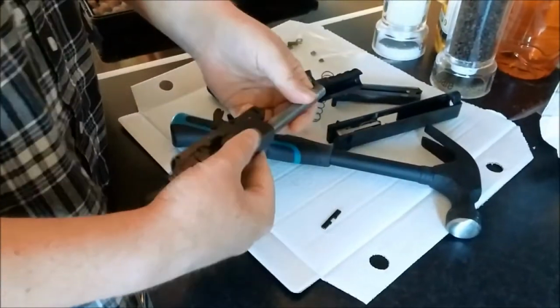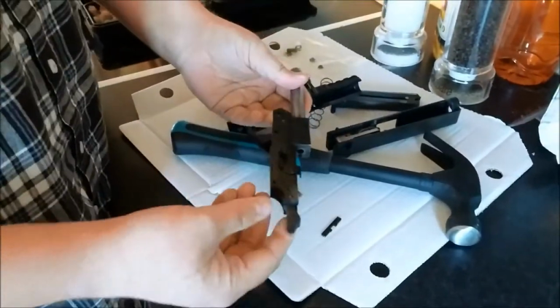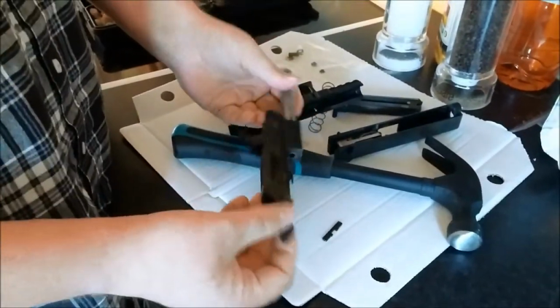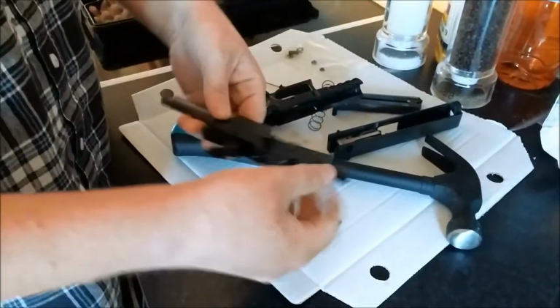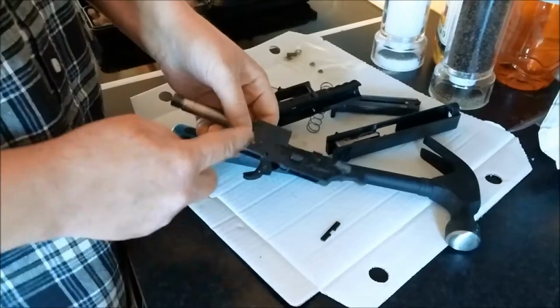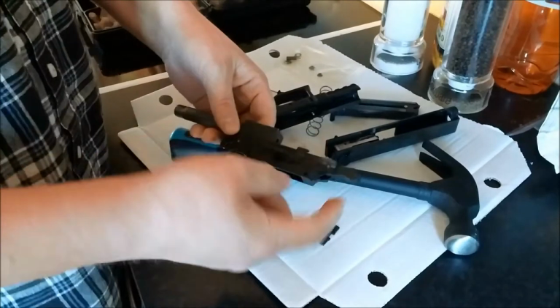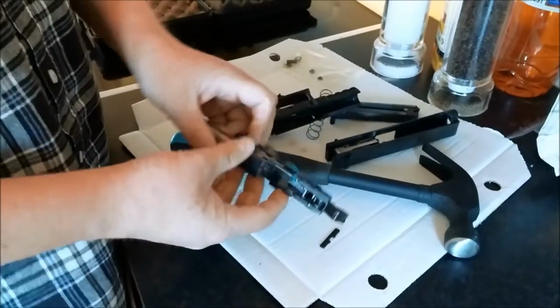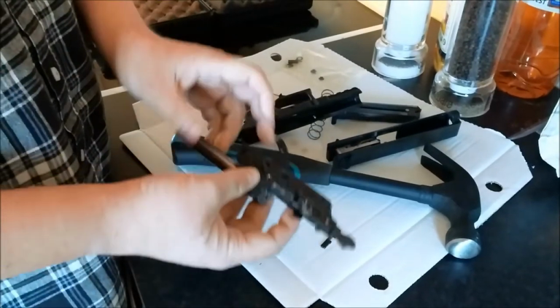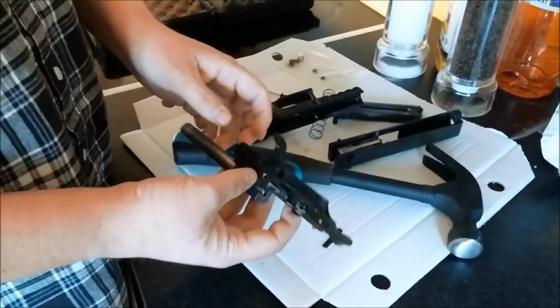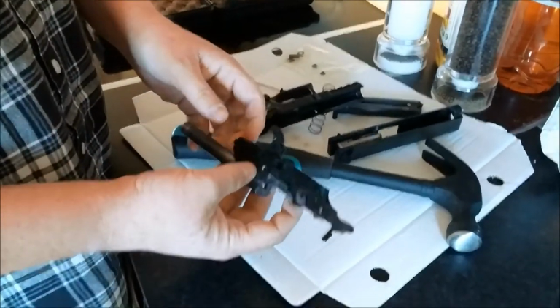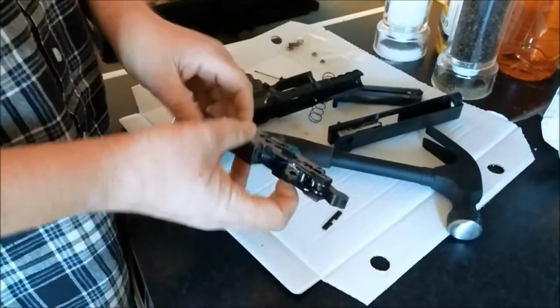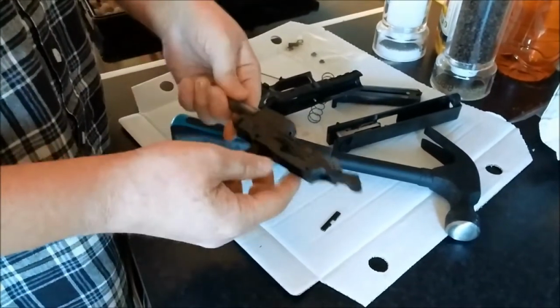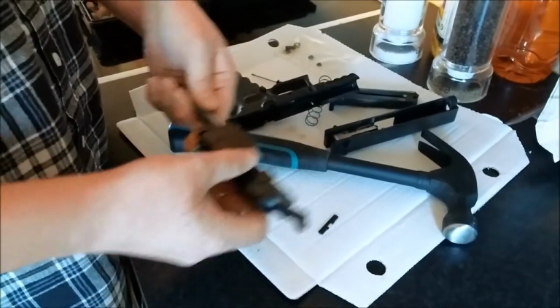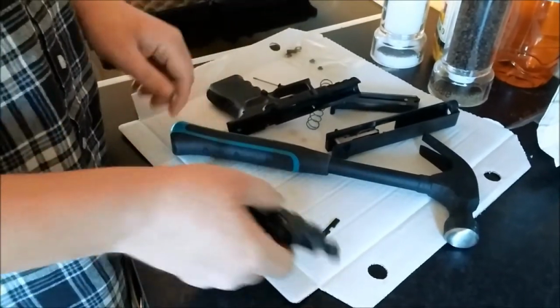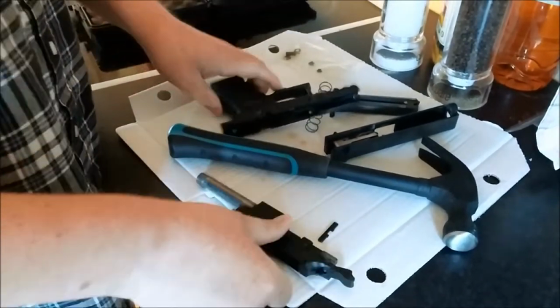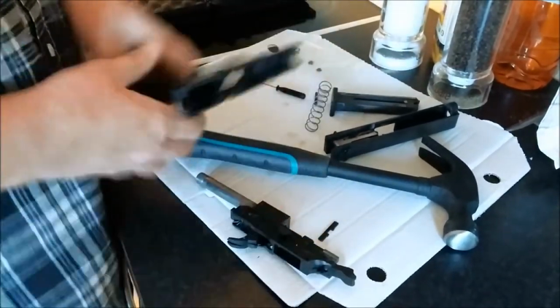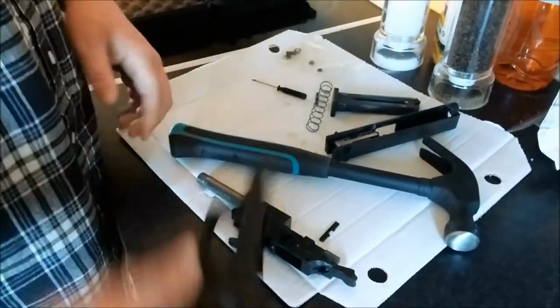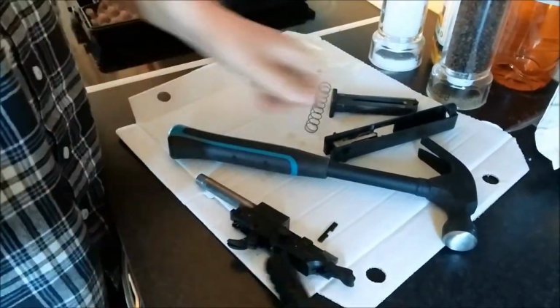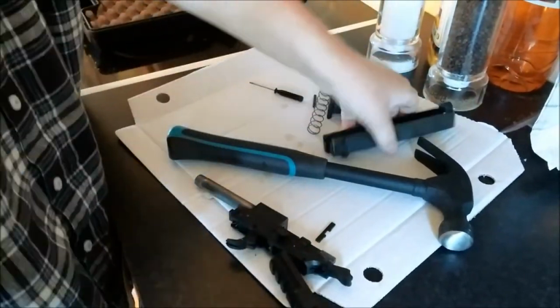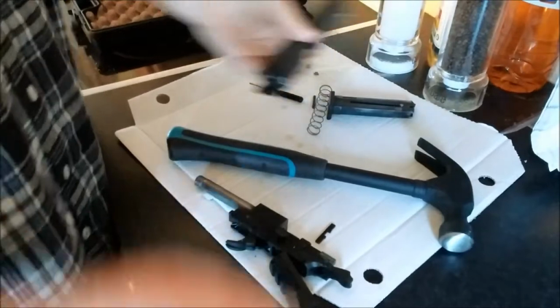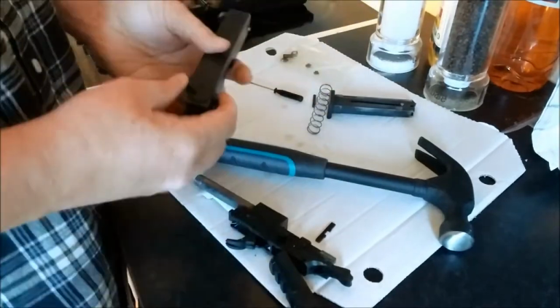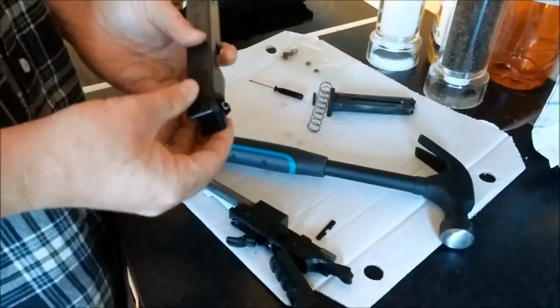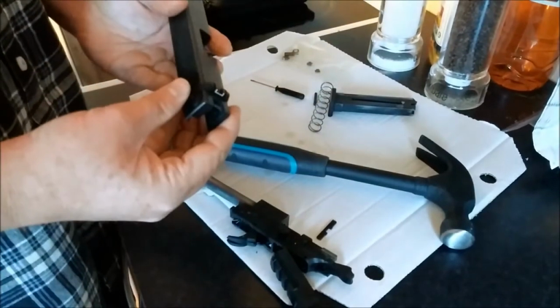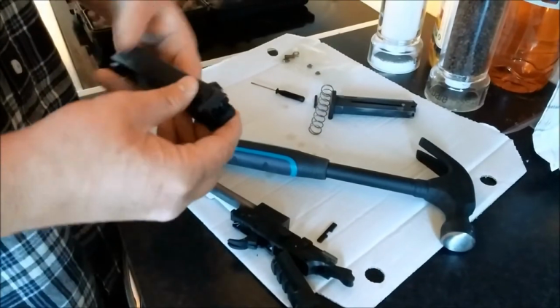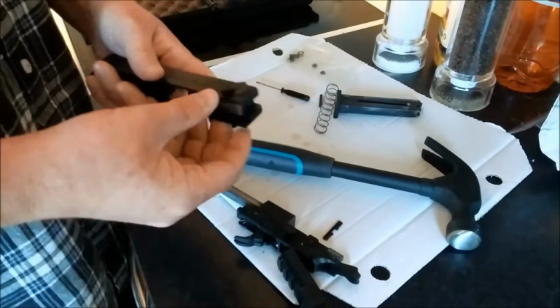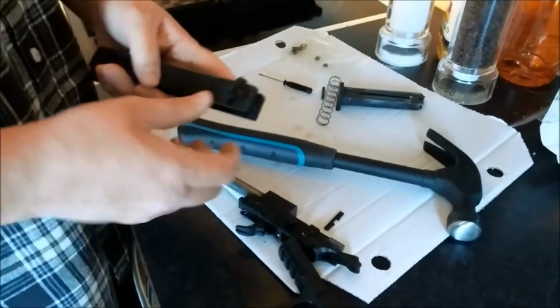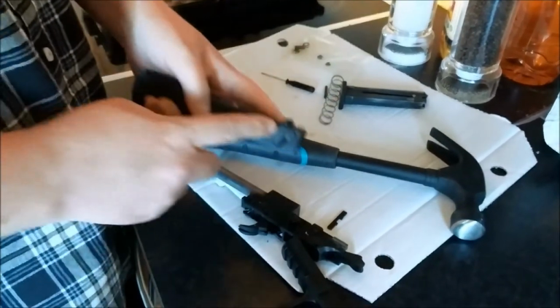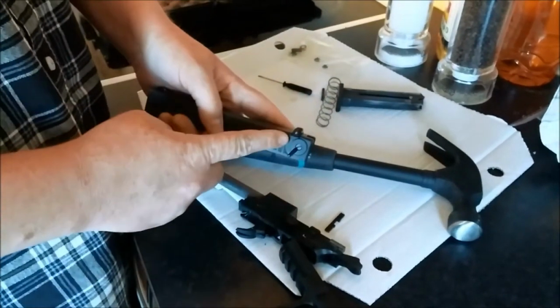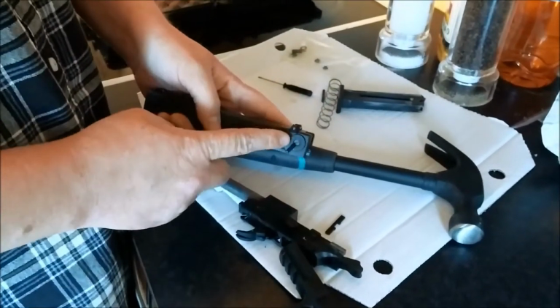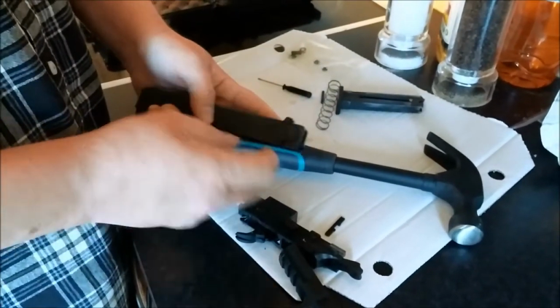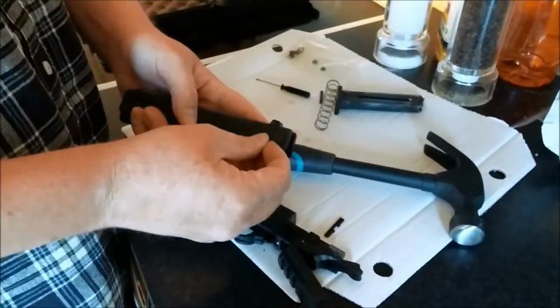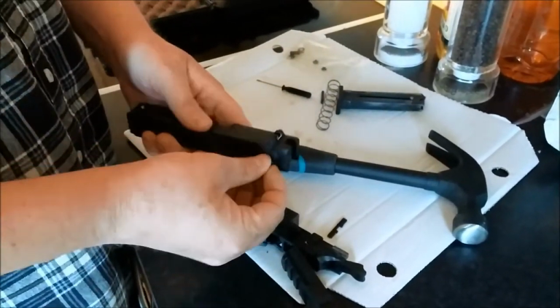Slide it sideways. And from here, screws — do whatever you want. That's the lower. For the upper, I'm not actually going to do it. Remove the screws for the safety.